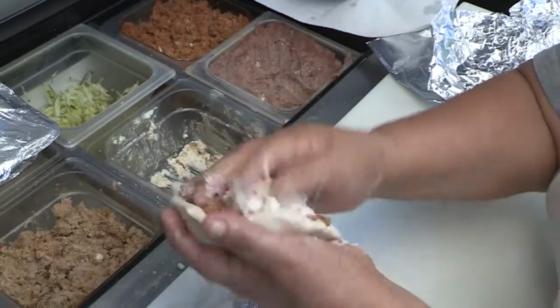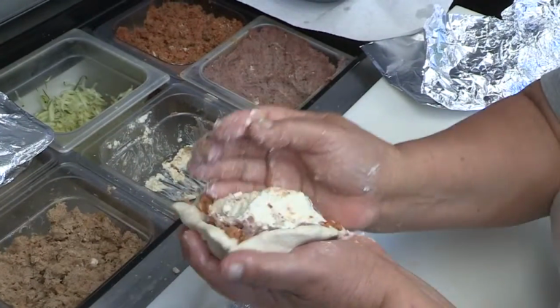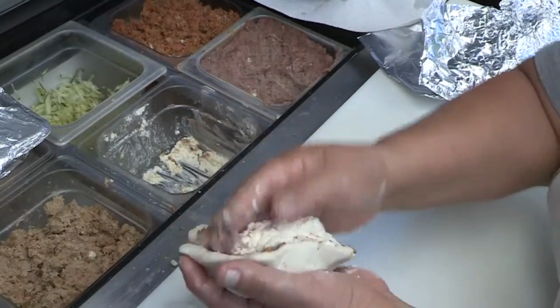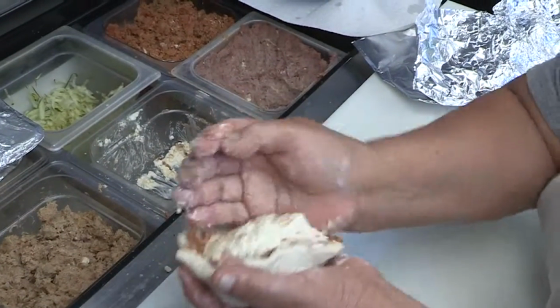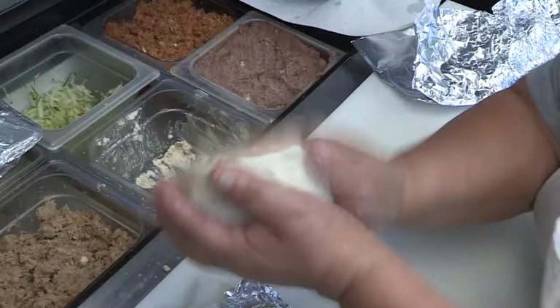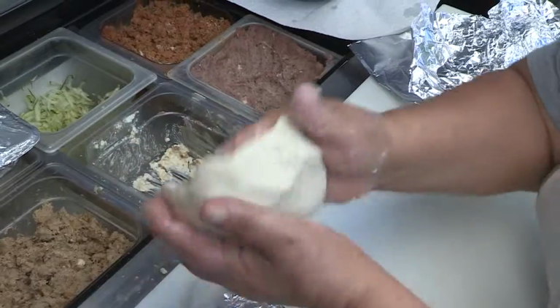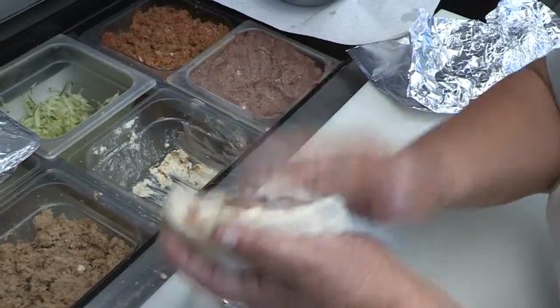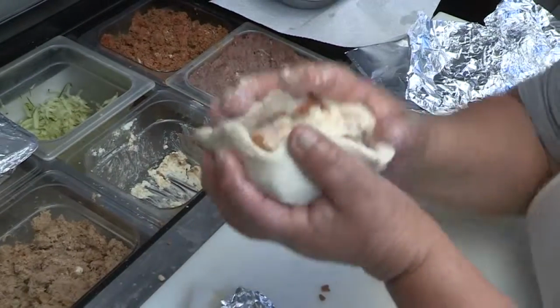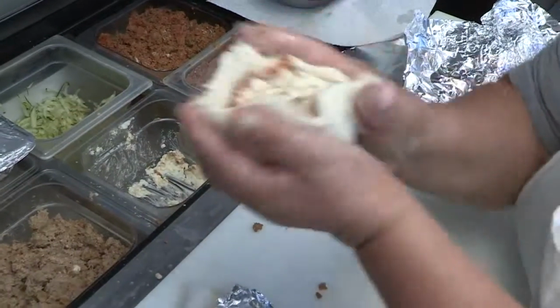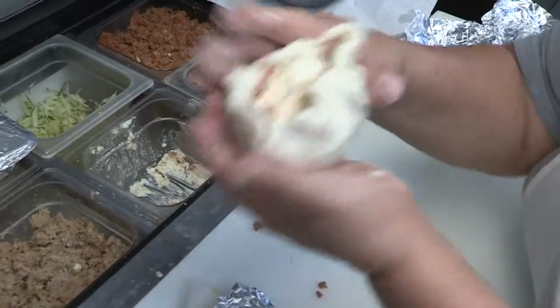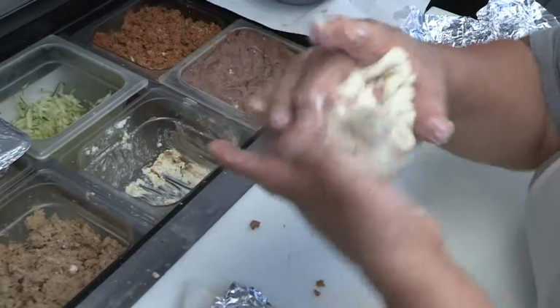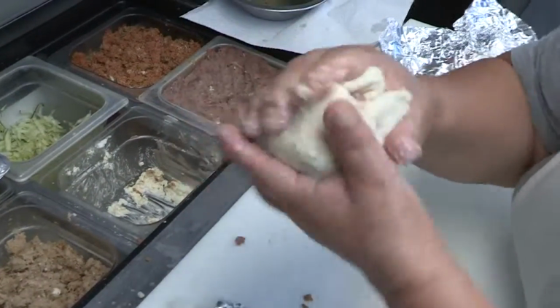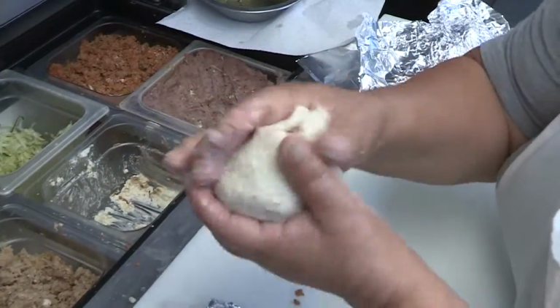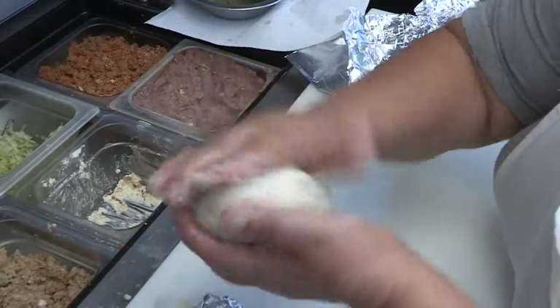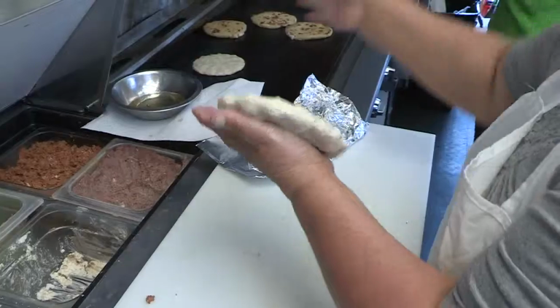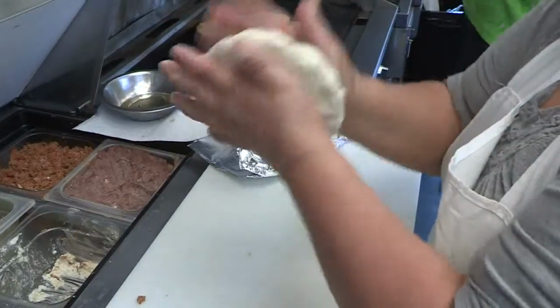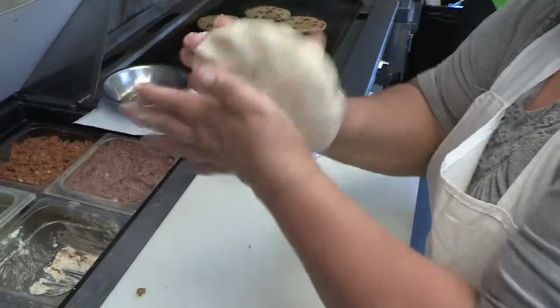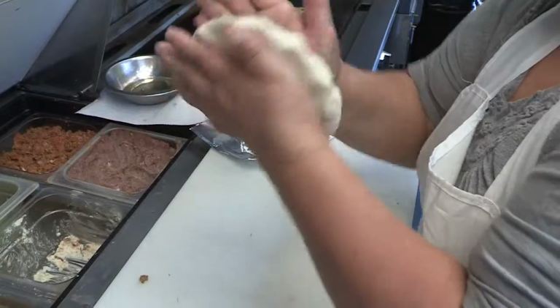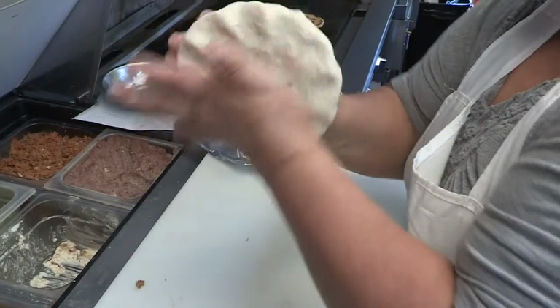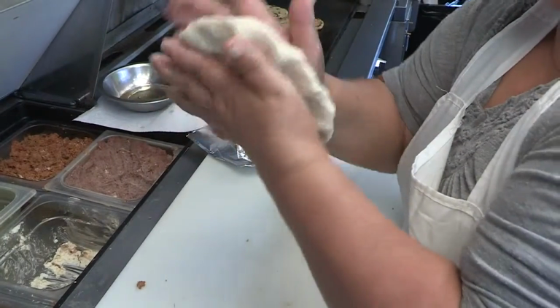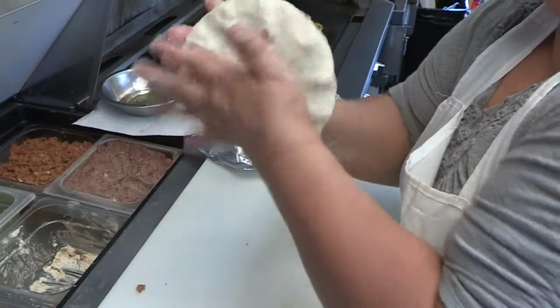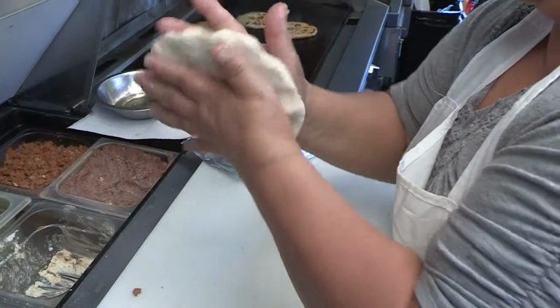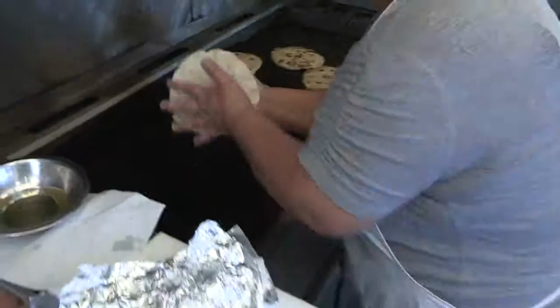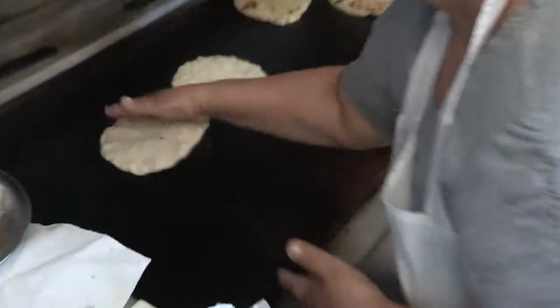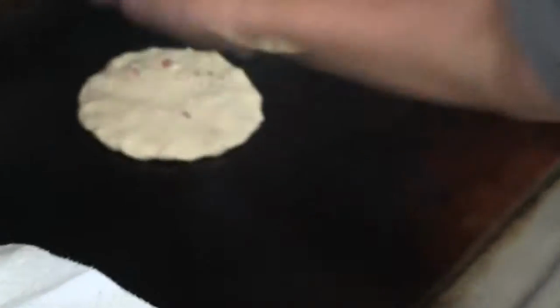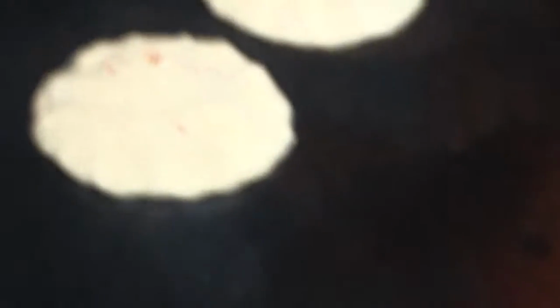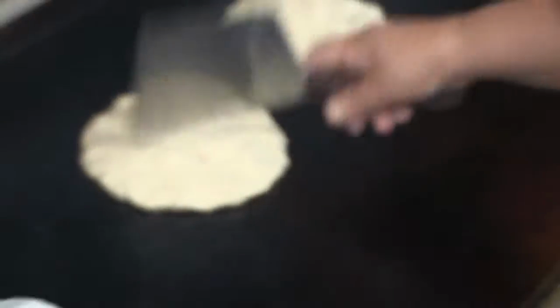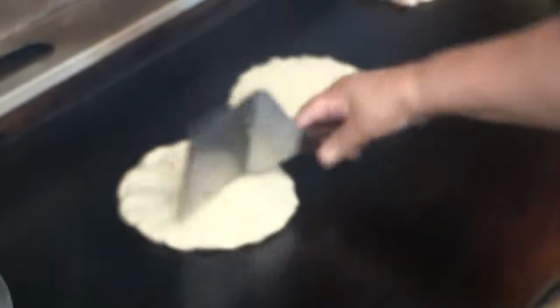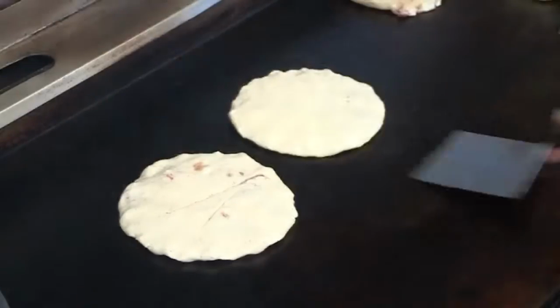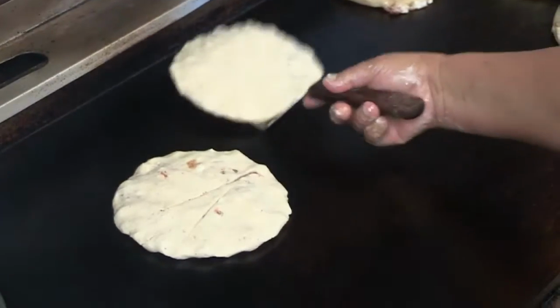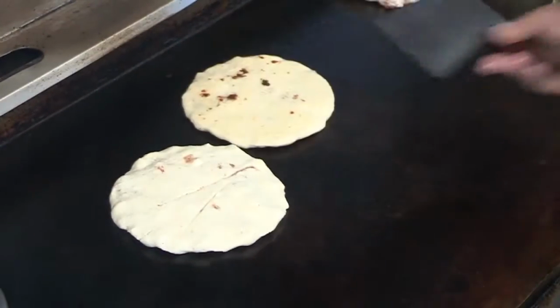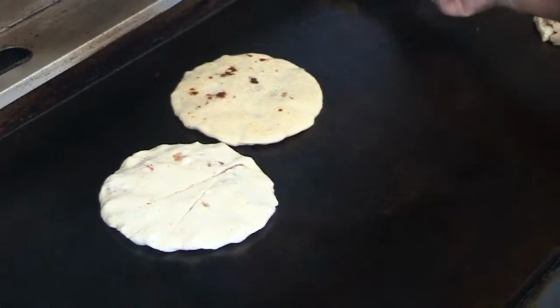They're quite particular to make — there's quite a trick in making them. You require a little bit of special skills, the way you palm them and round them, so it's special skills to make them properly.